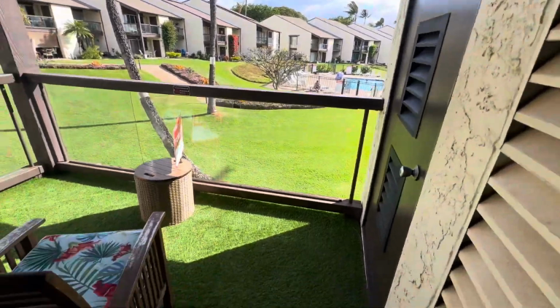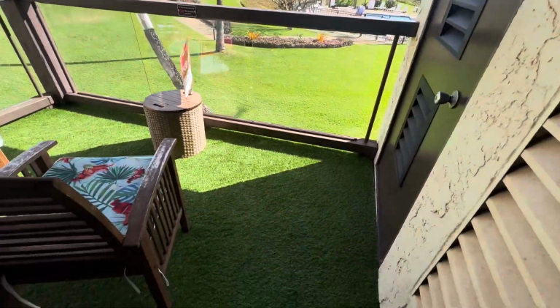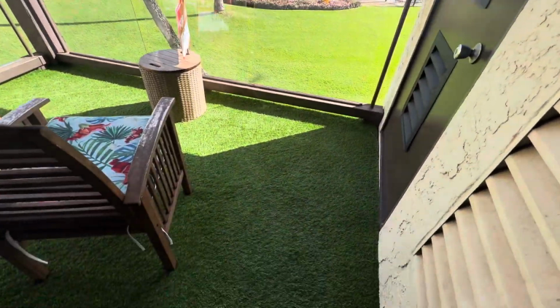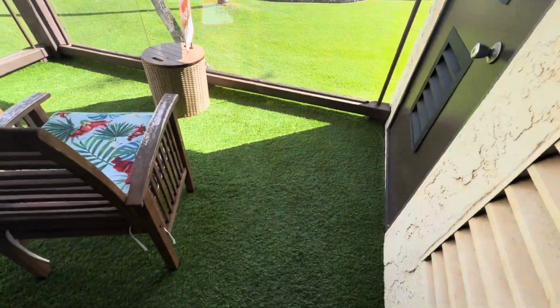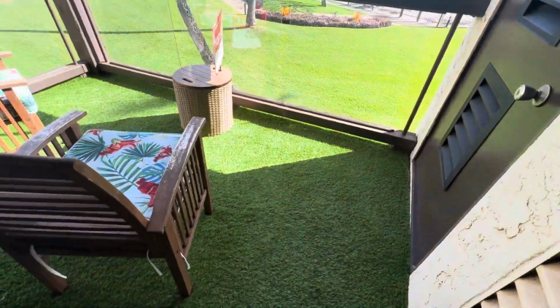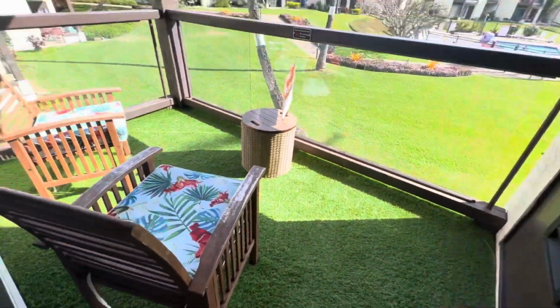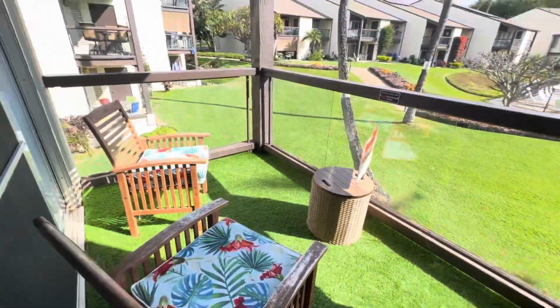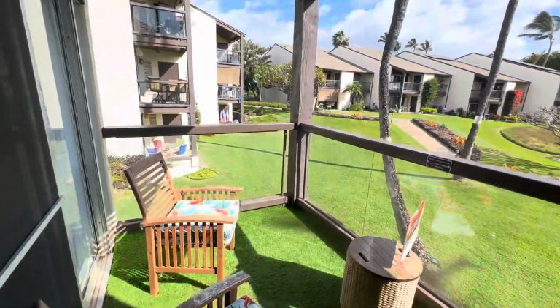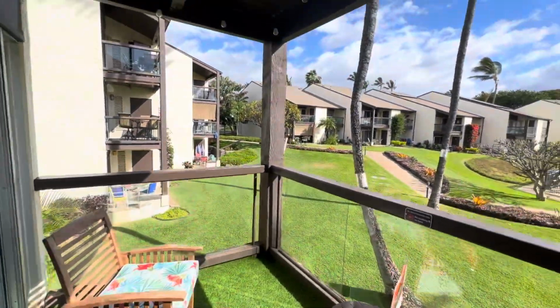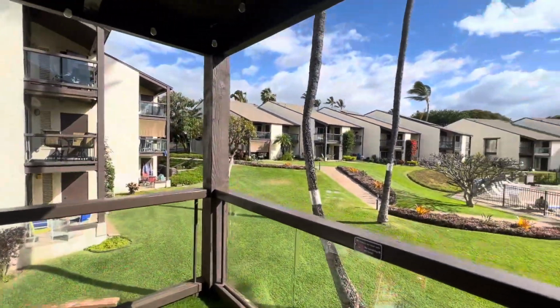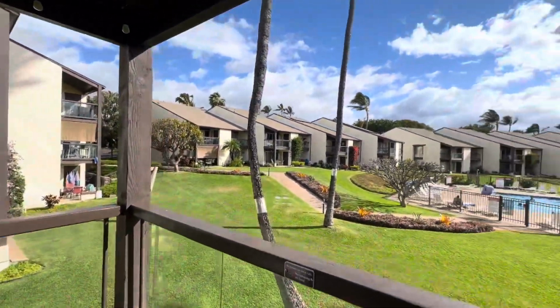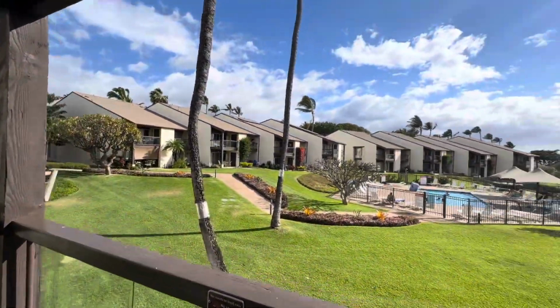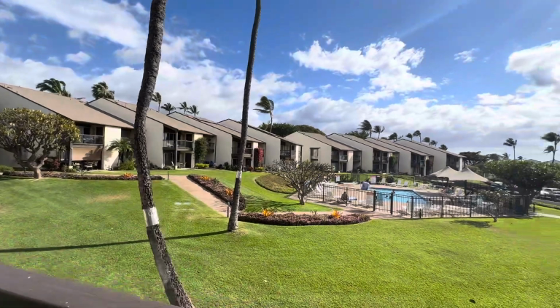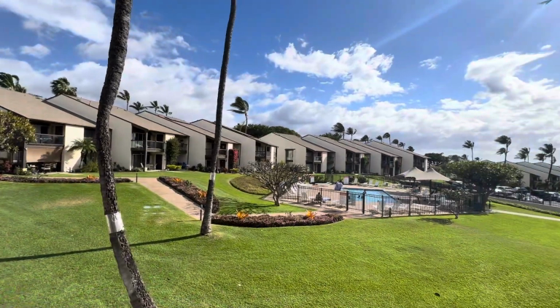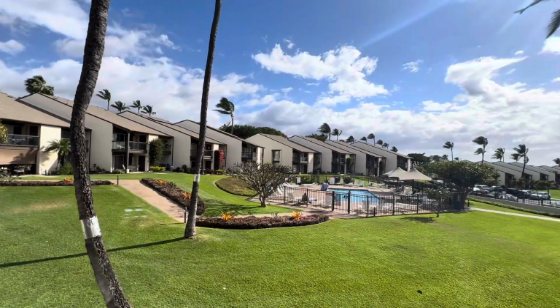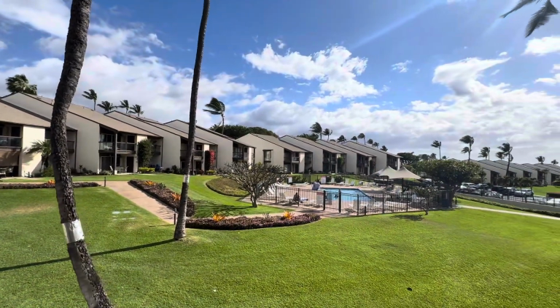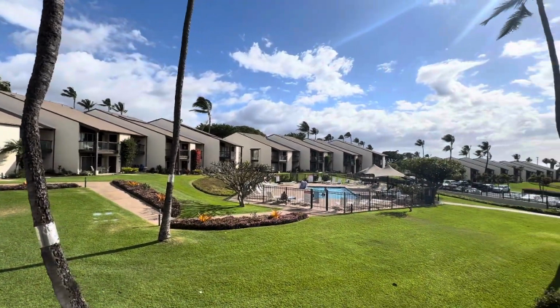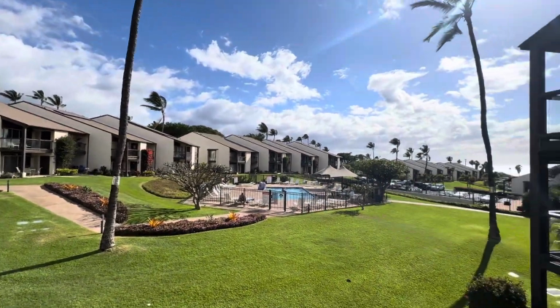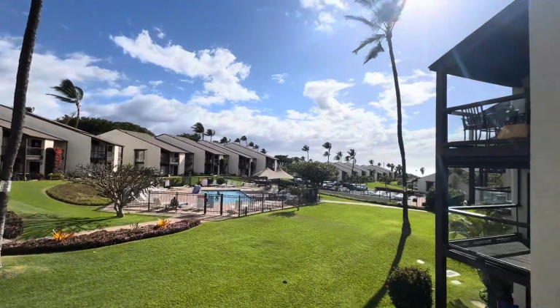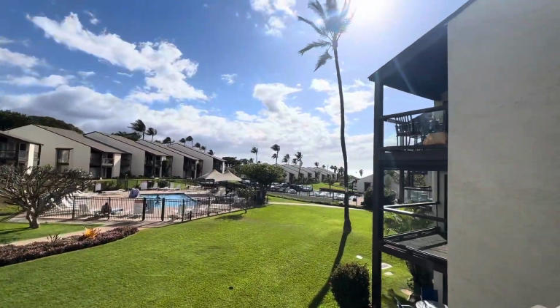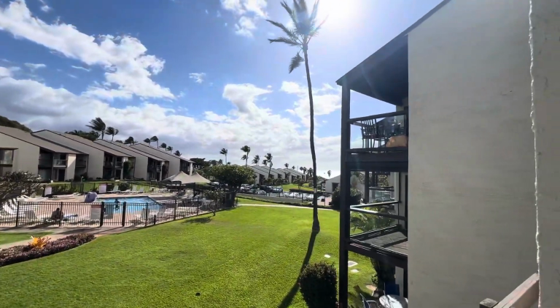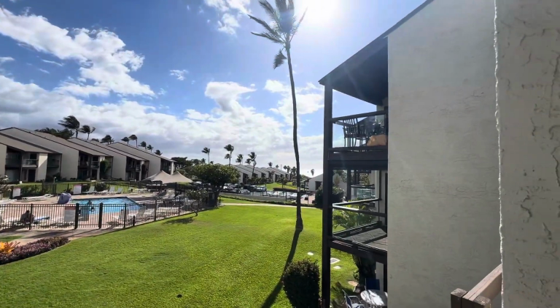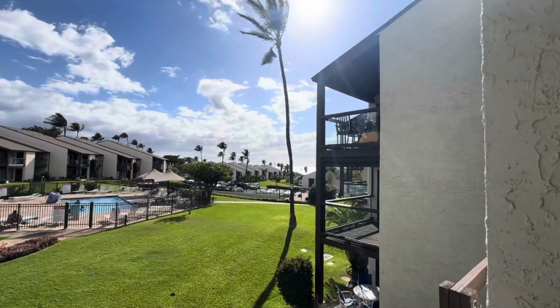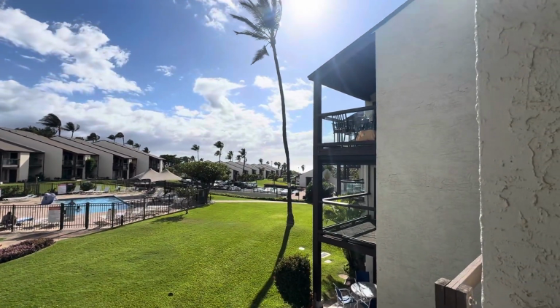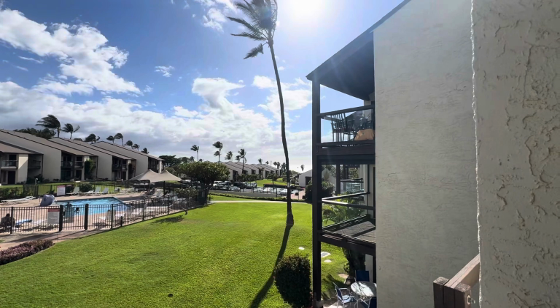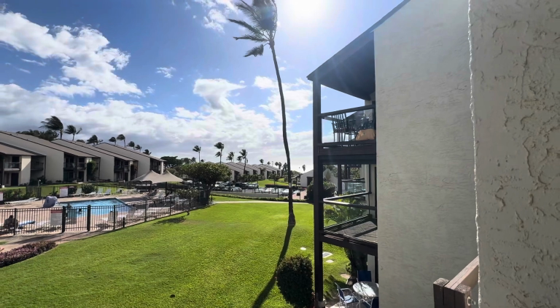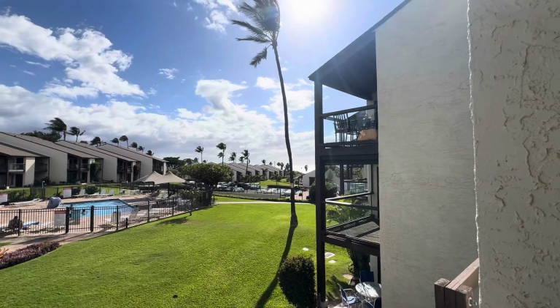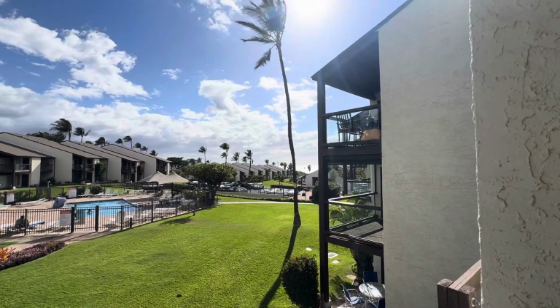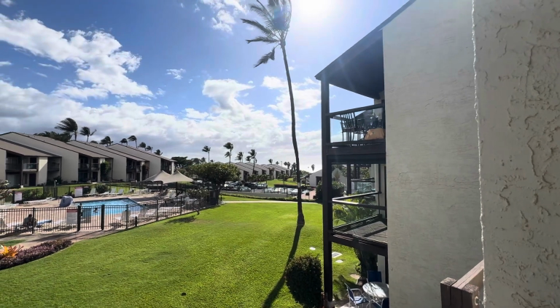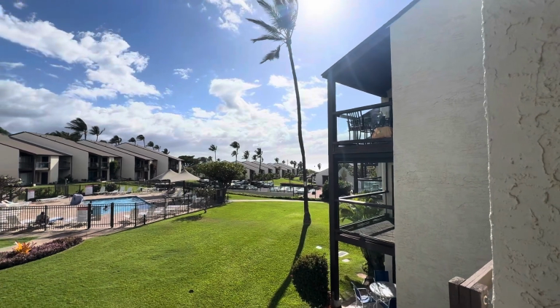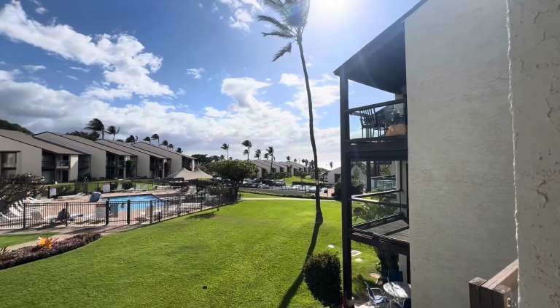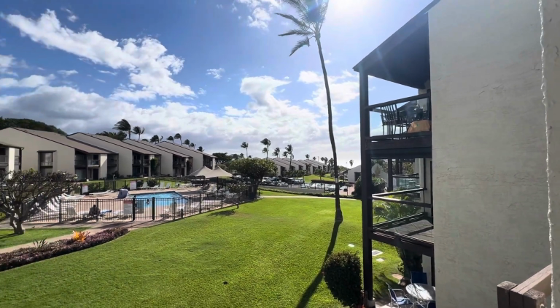They put astroturf down here, which is nice, and then you're above the upper pool. Some water views — I wouldn't say ocean view, but you can see some water.